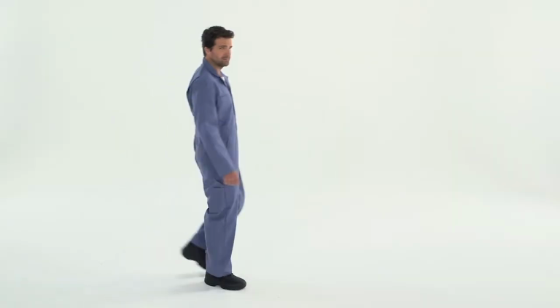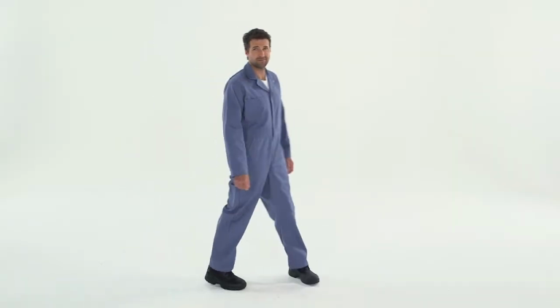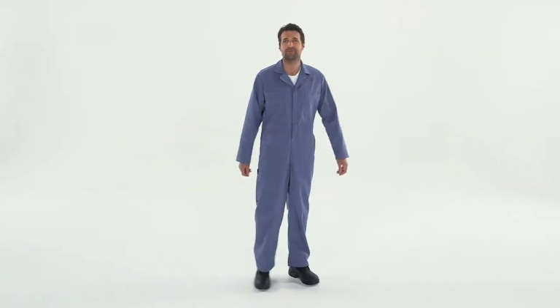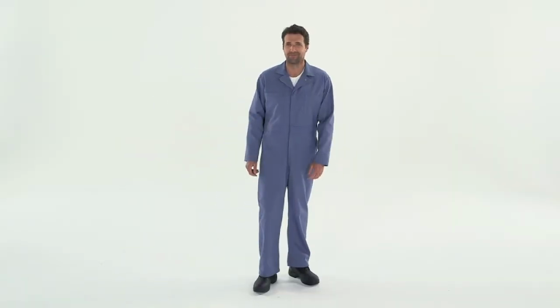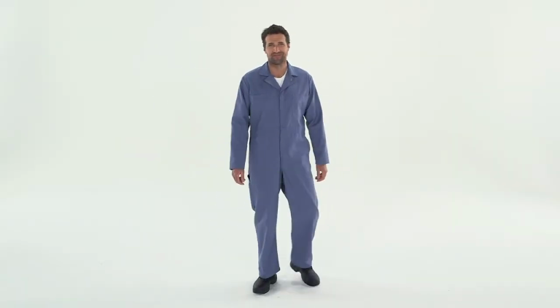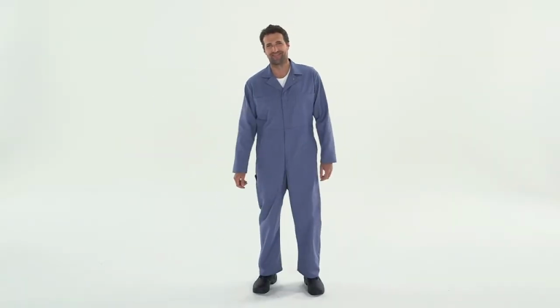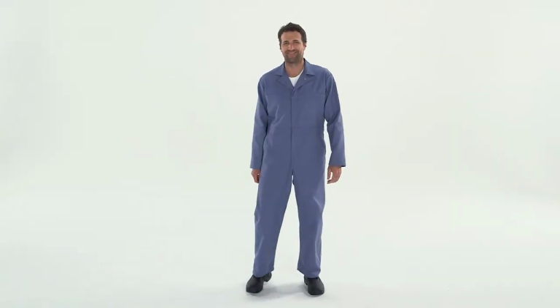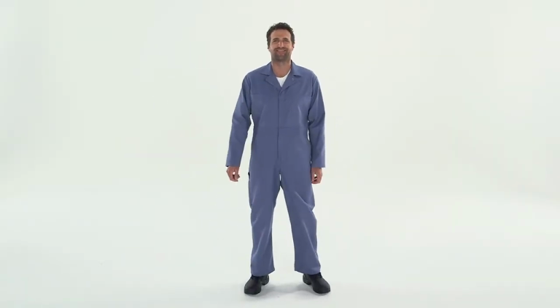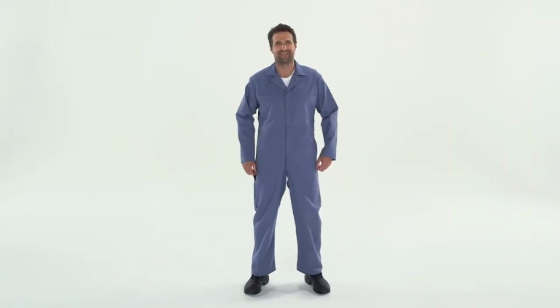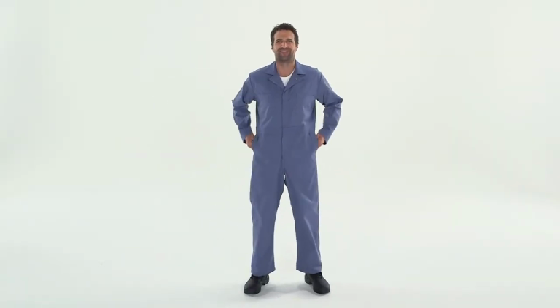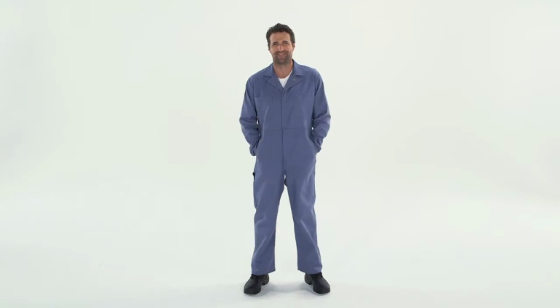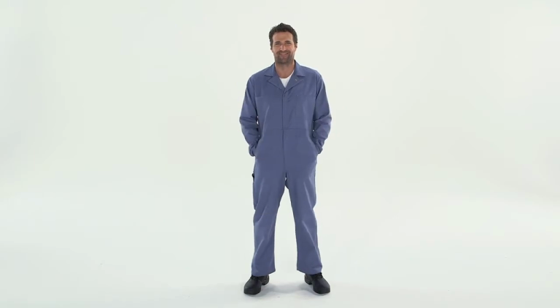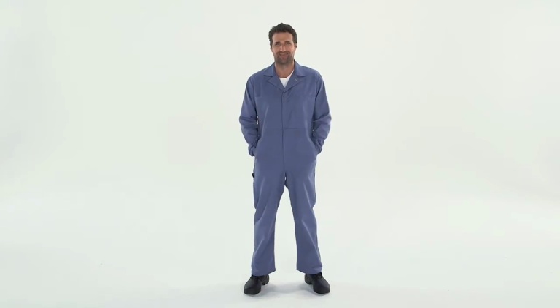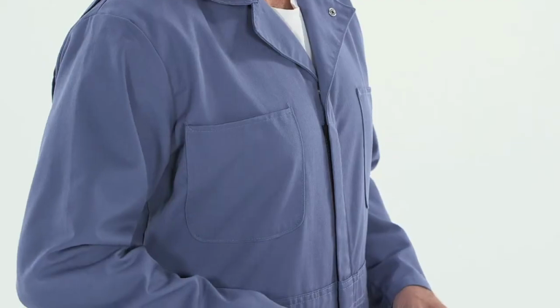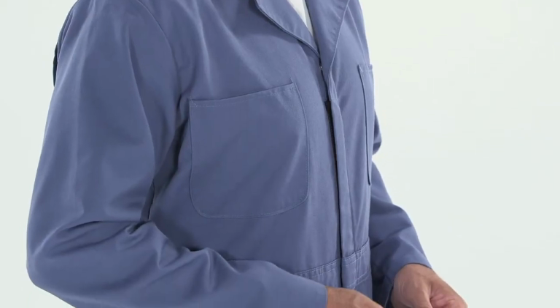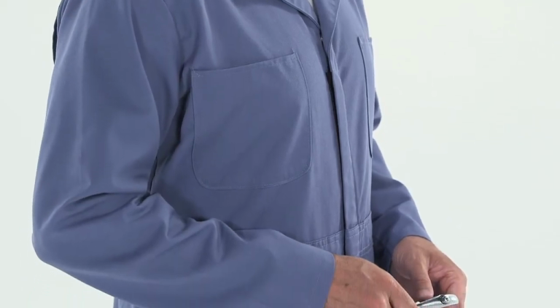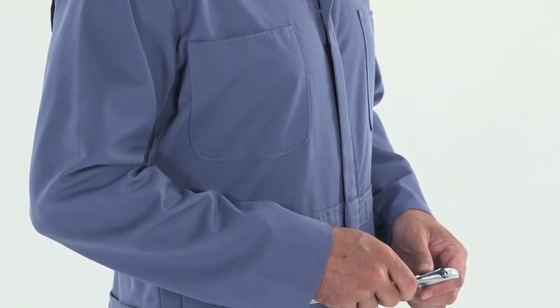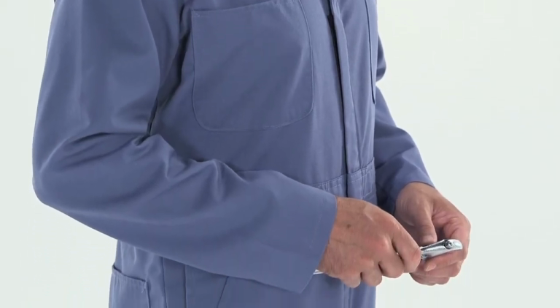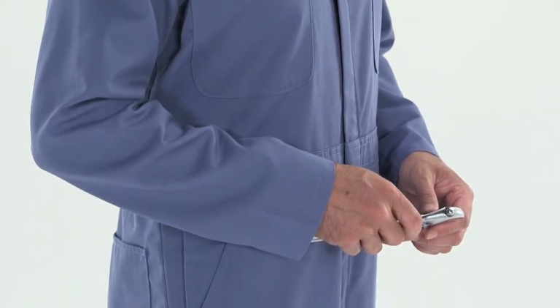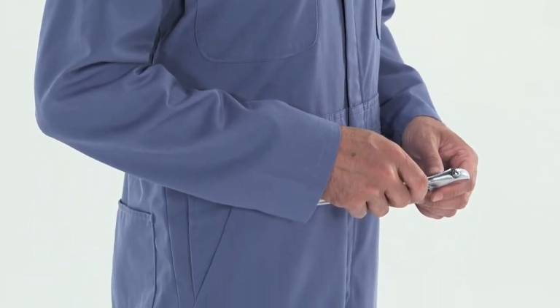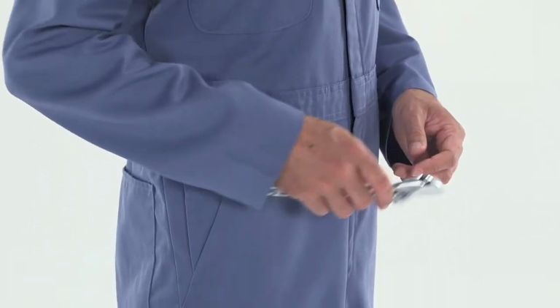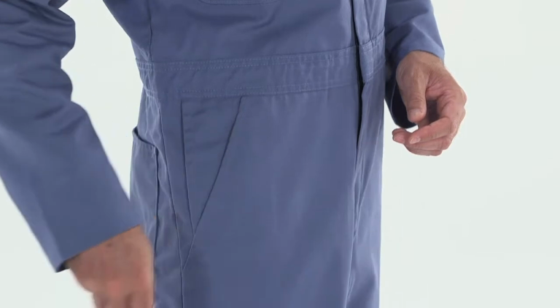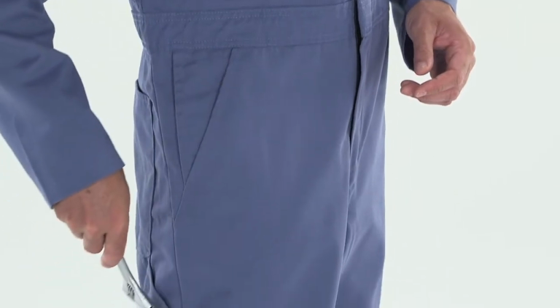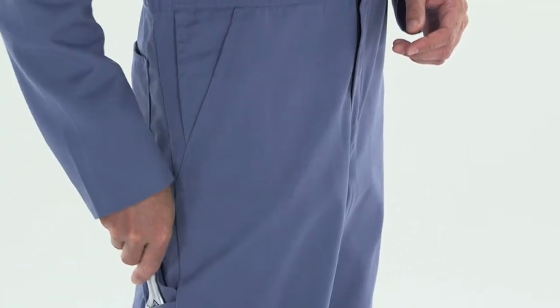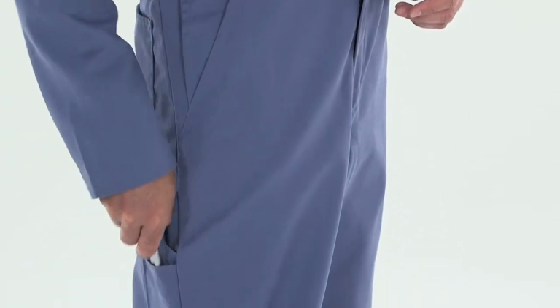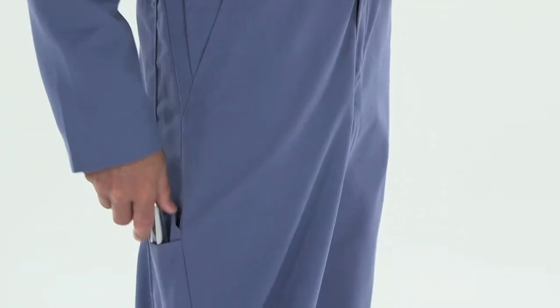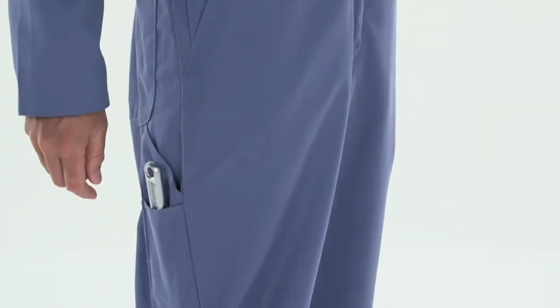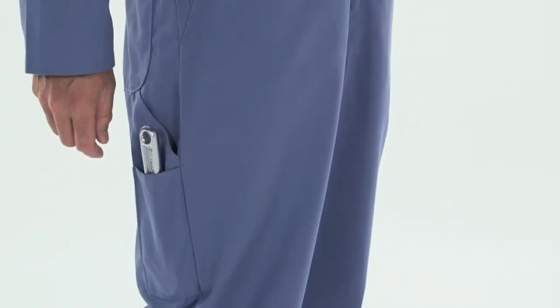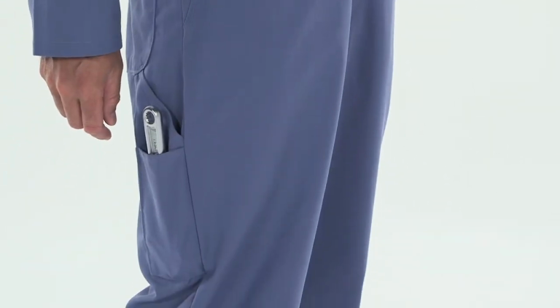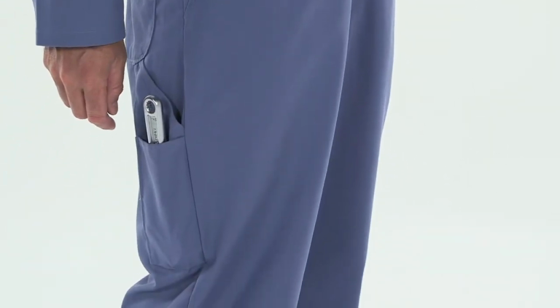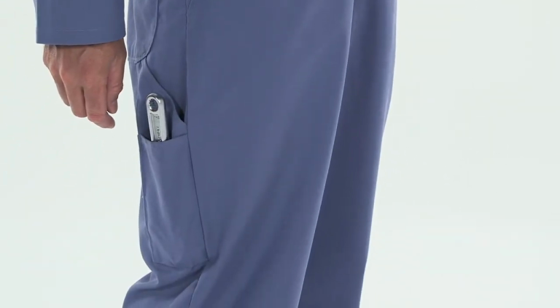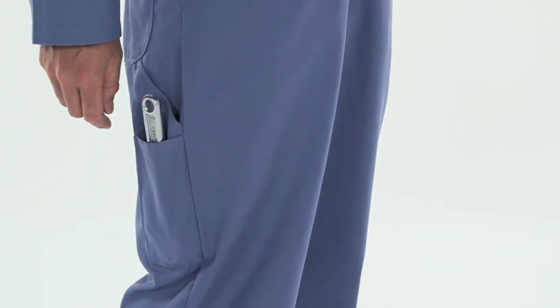When you're covered up in dirty work, reach for REDCap's Classic Auto Coverall to stay protected. A poly-cotton blended twill keeps you comfortable, and plenty of pockets, including a rule pocket on the right leg, provides ample storage for your most commonly used tools.